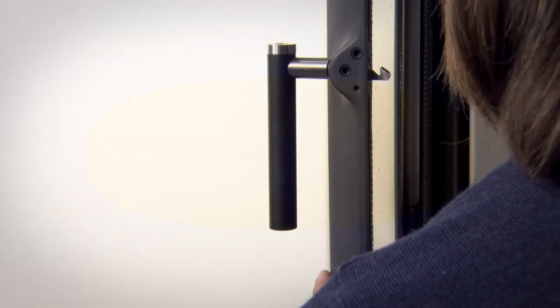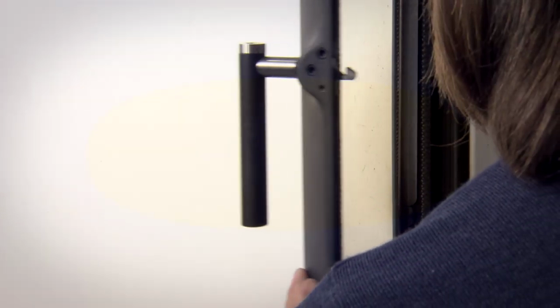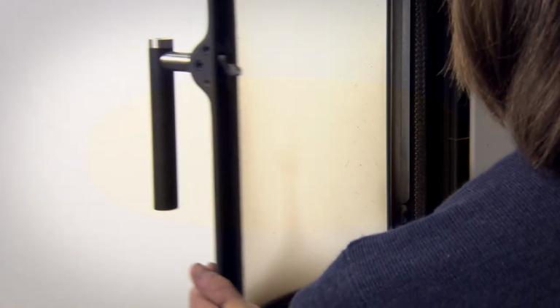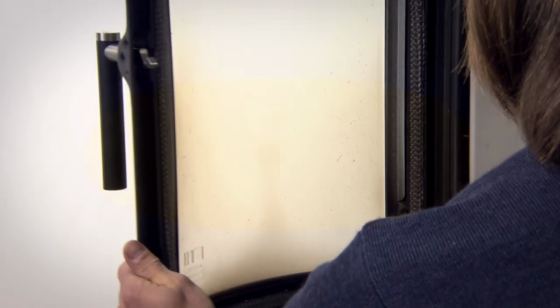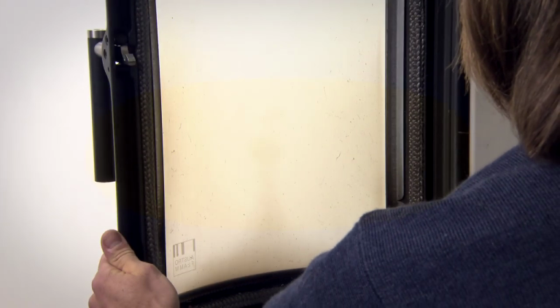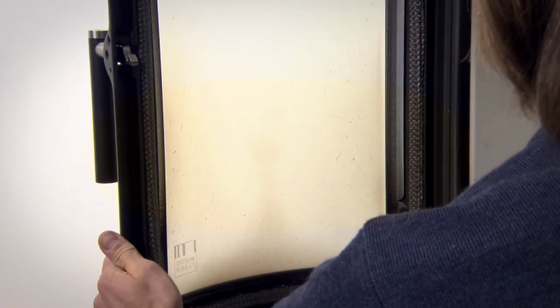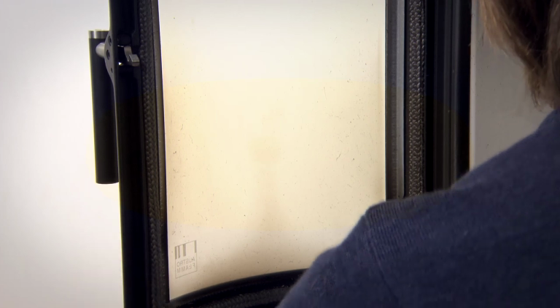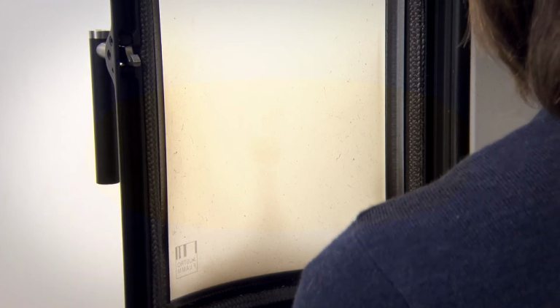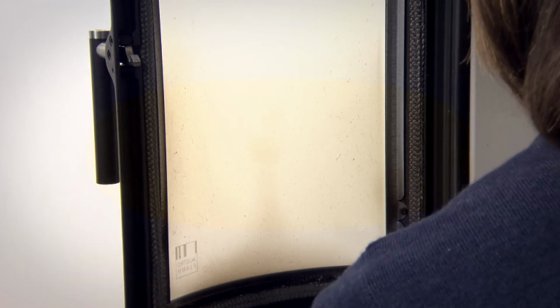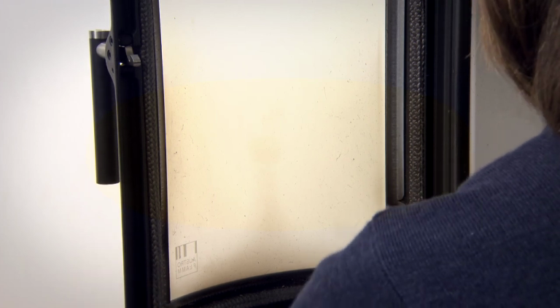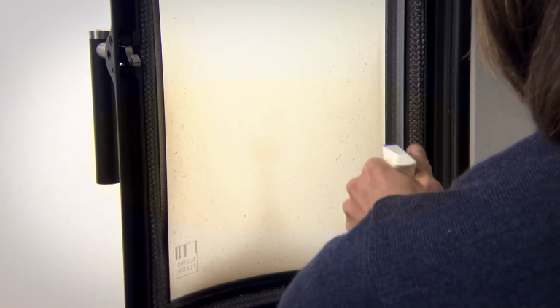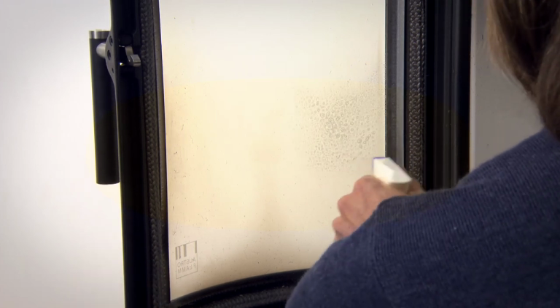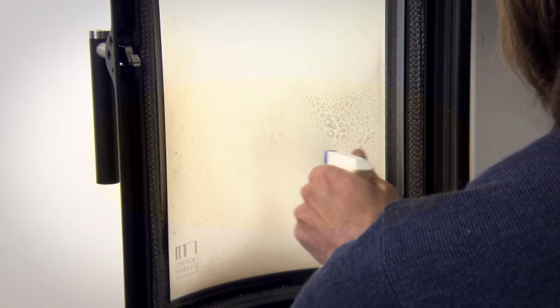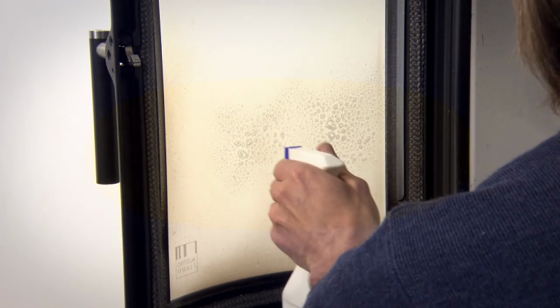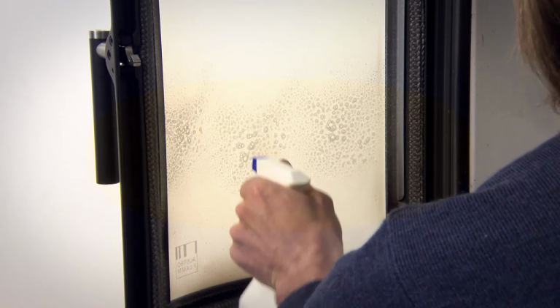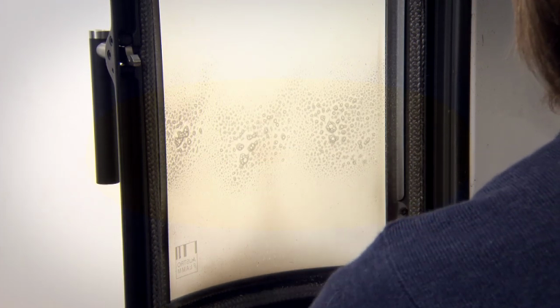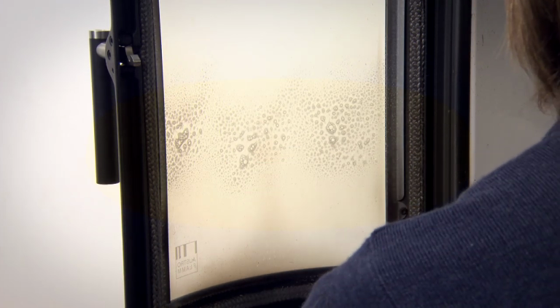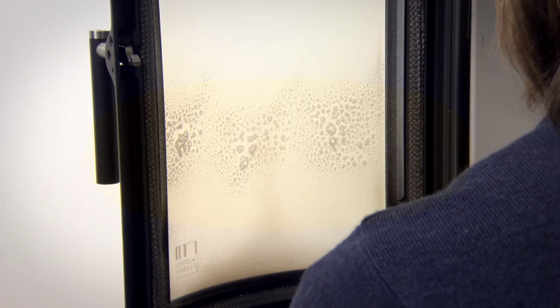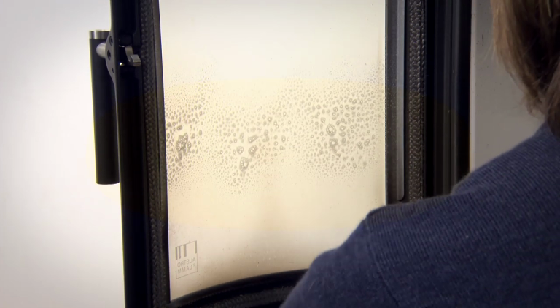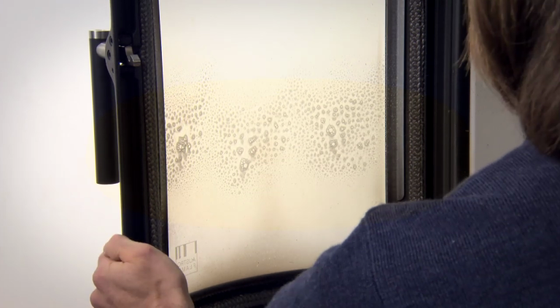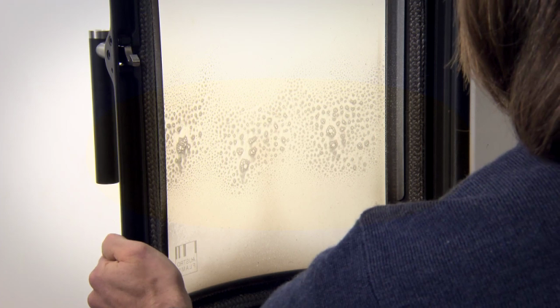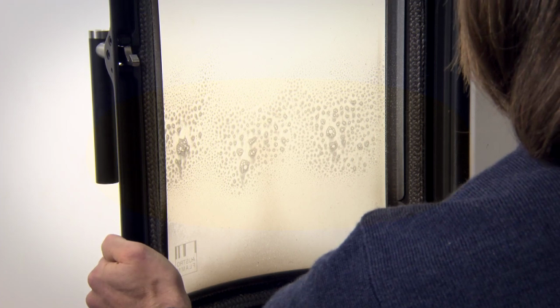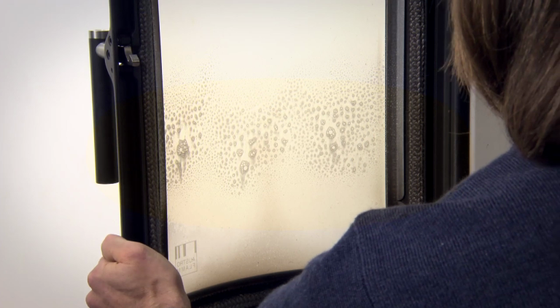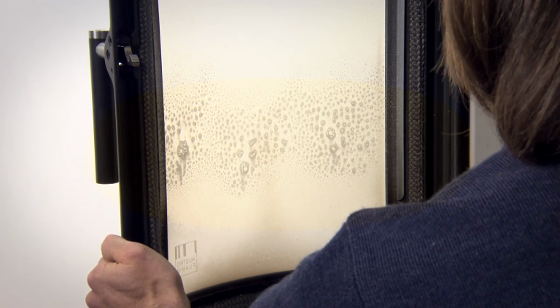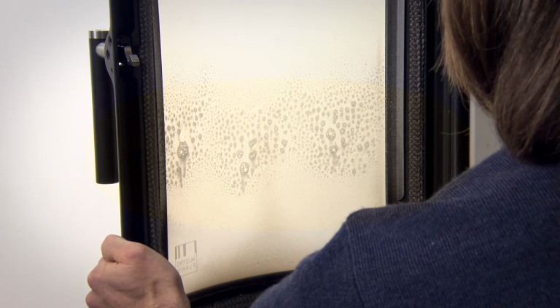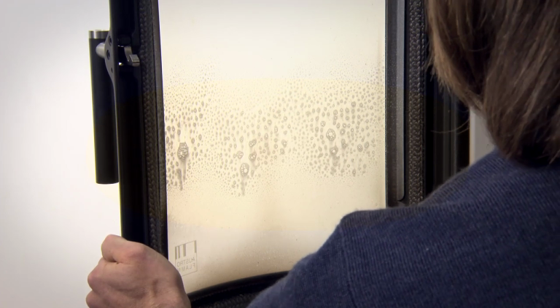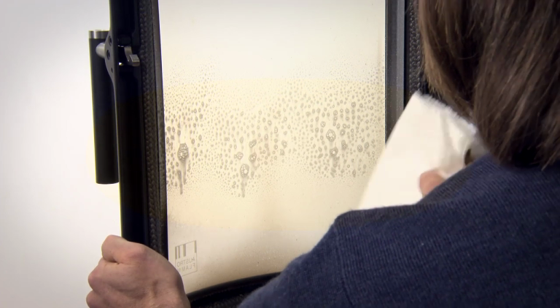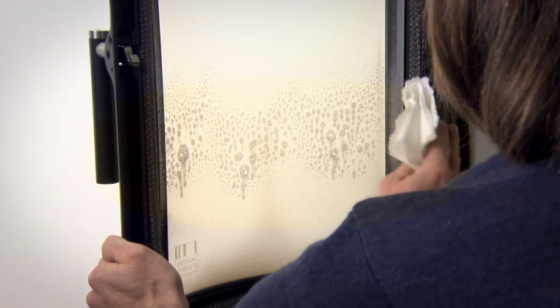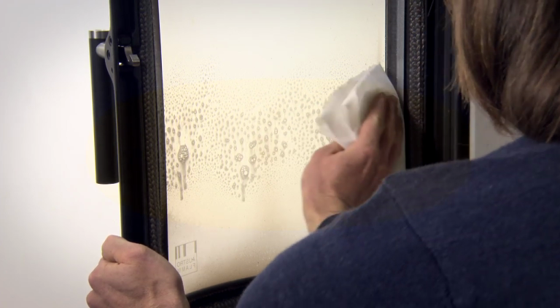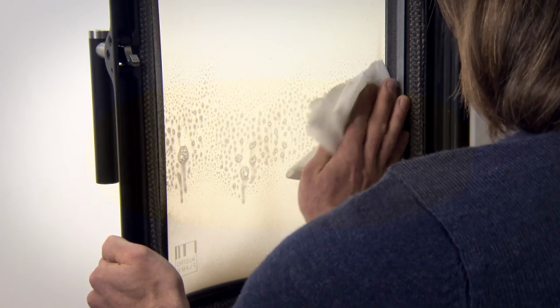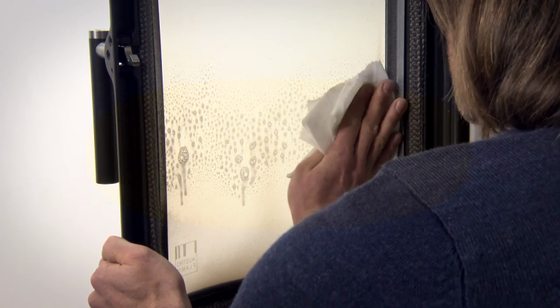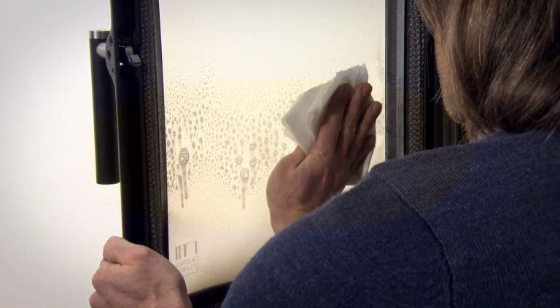If heating is being done correctly, the glass usually remains clean. Any soot-like mist on the glass can be cleaned with a special cleansing agent and a paper towel.